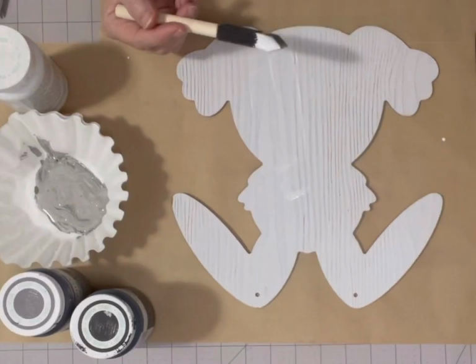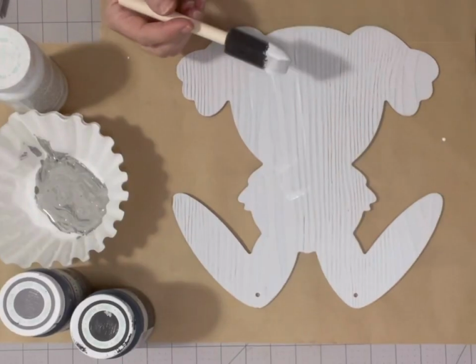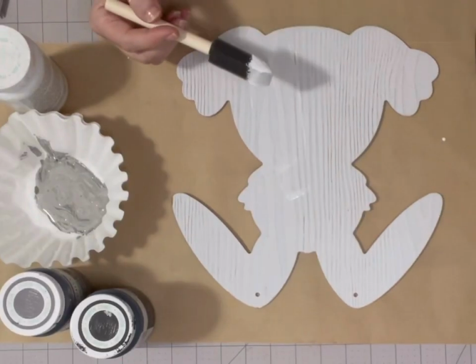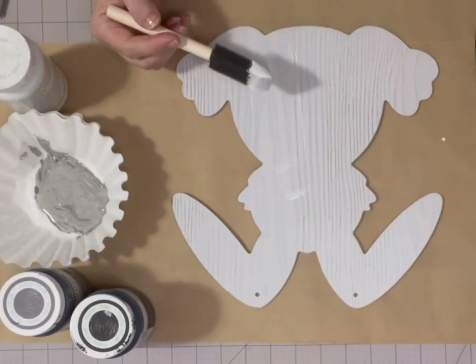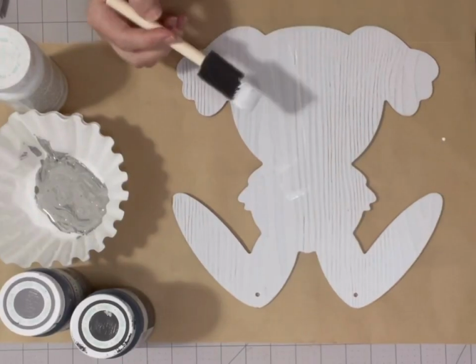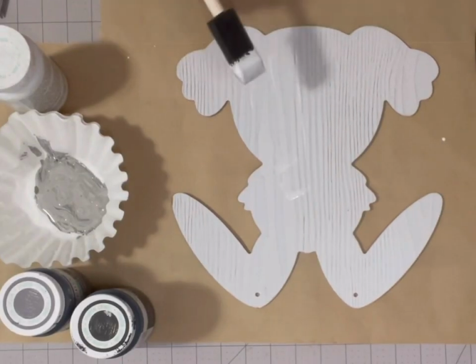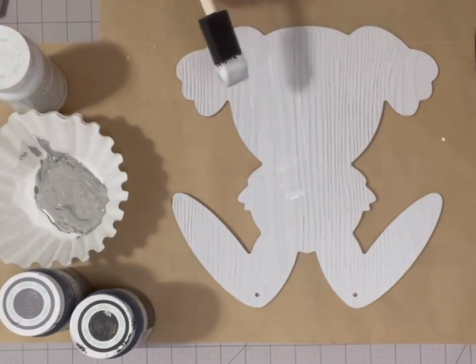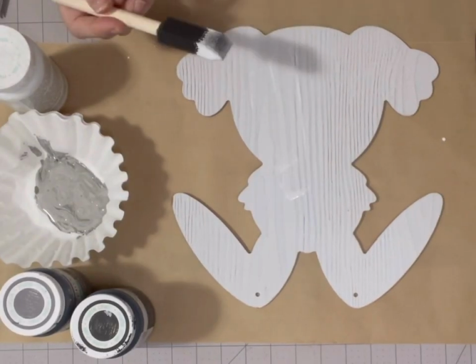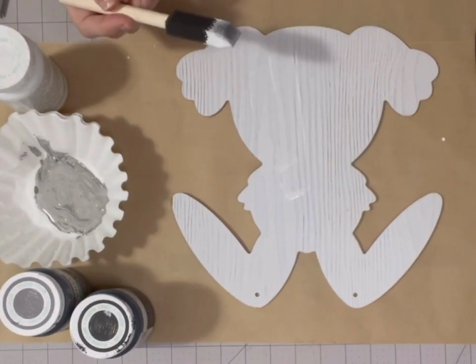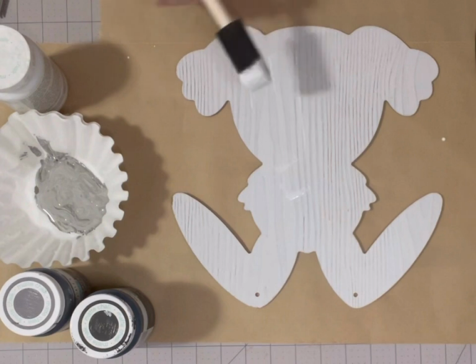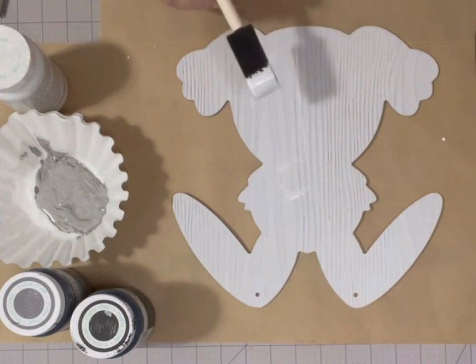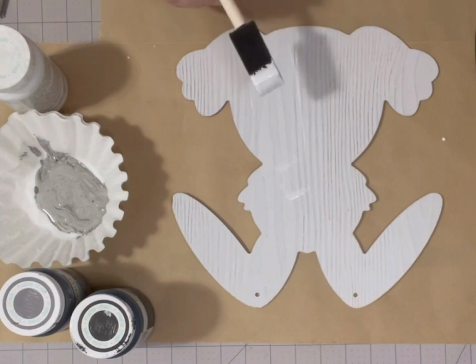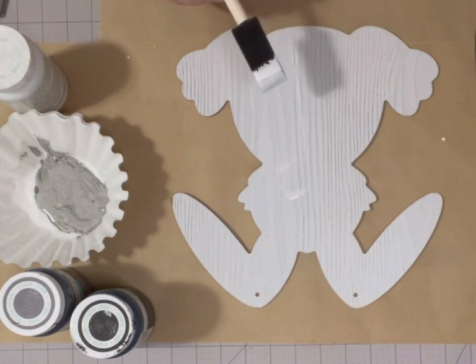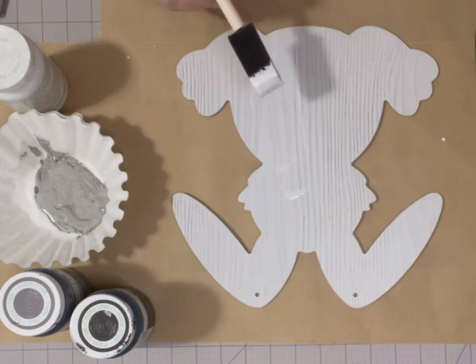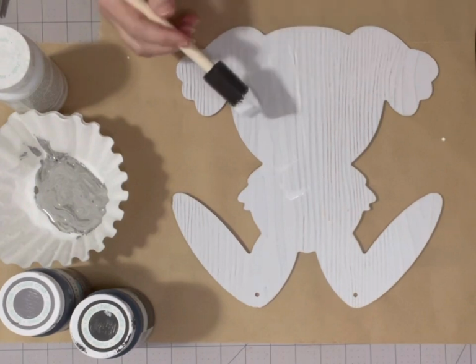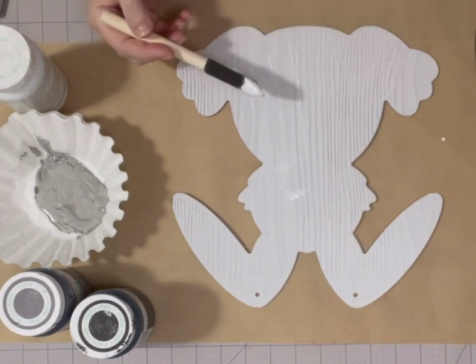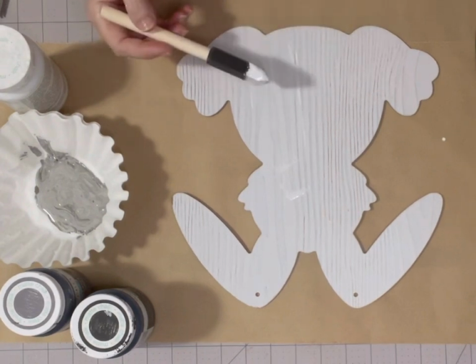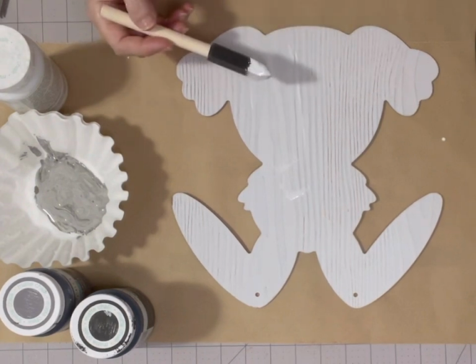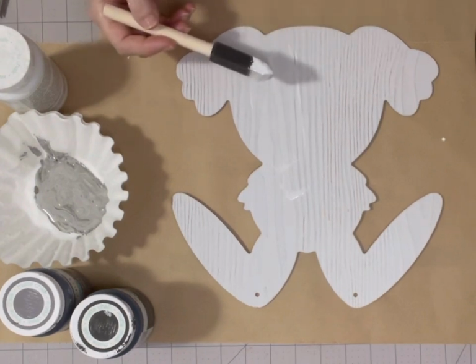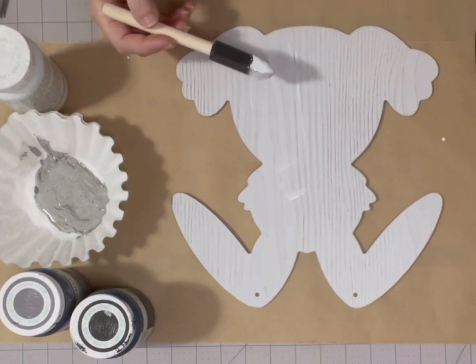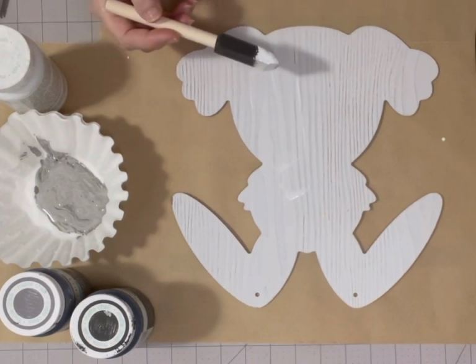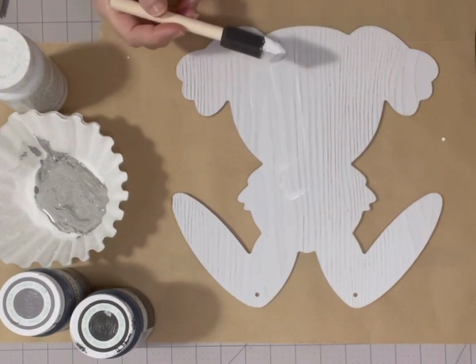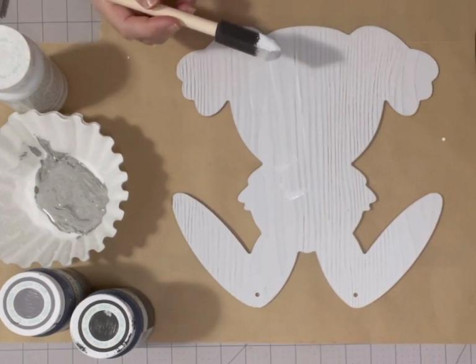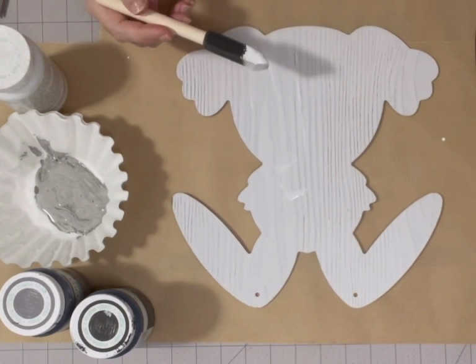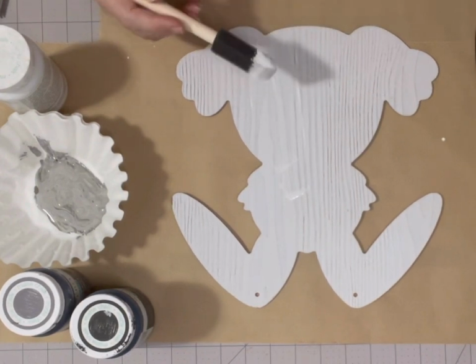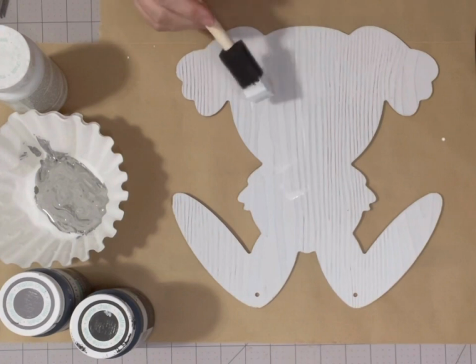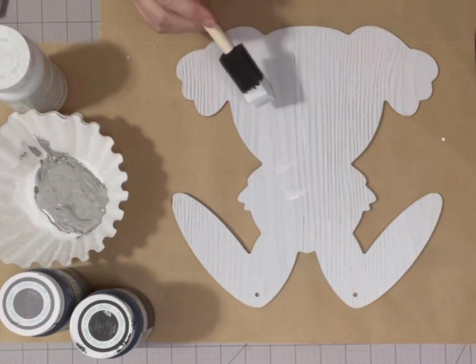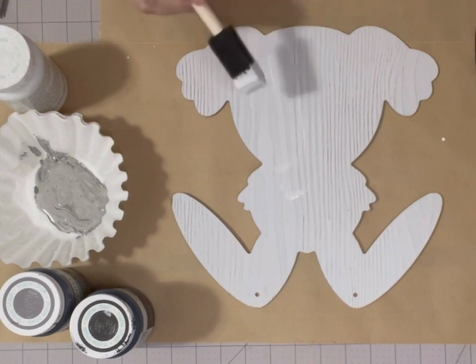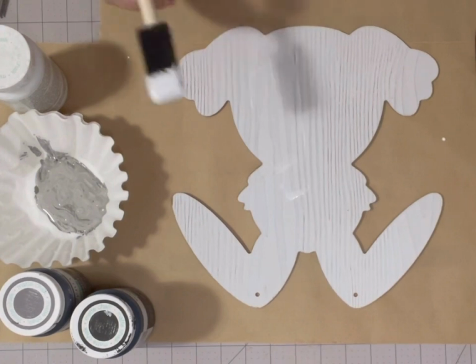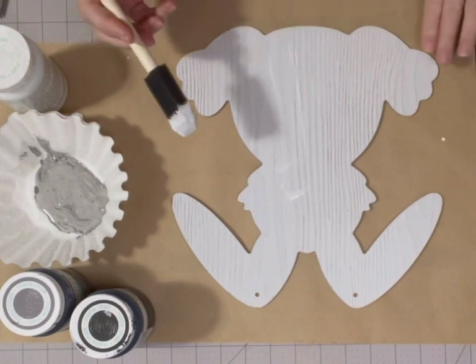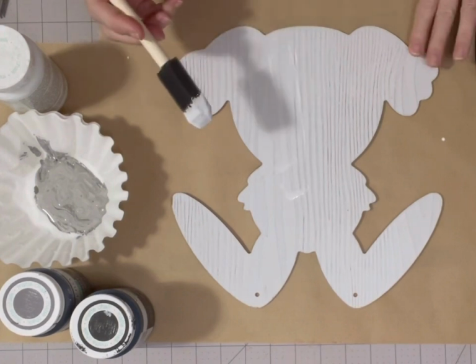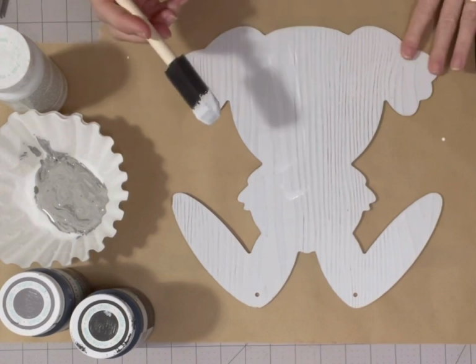Hey y'all, it's Debbie with Tailored by Debbie and today I'm going to show you how to paint buffalo plaid patterns on a wood piece.